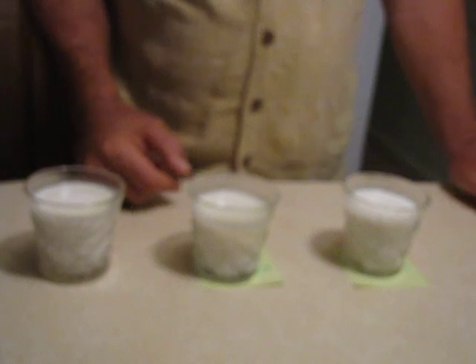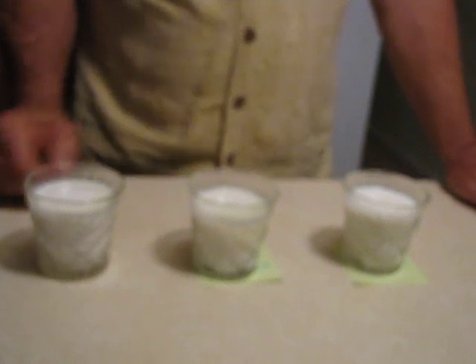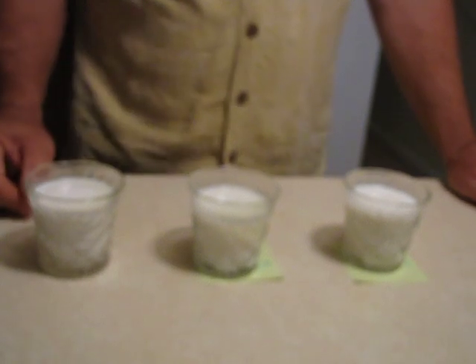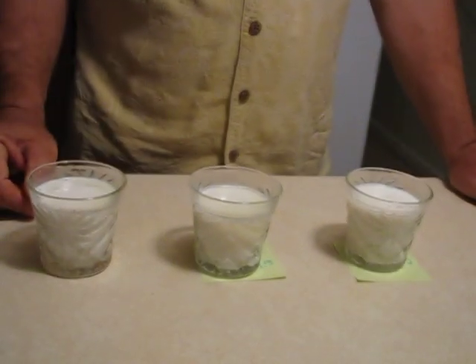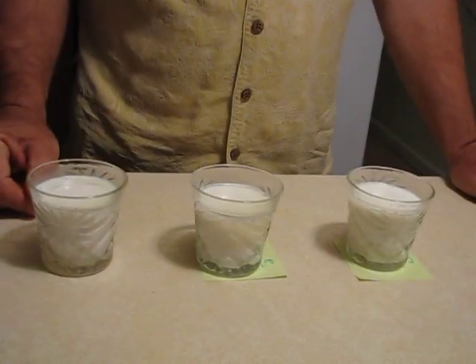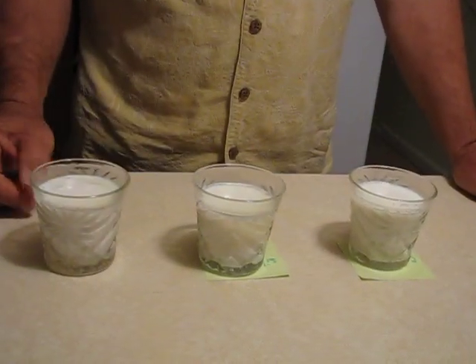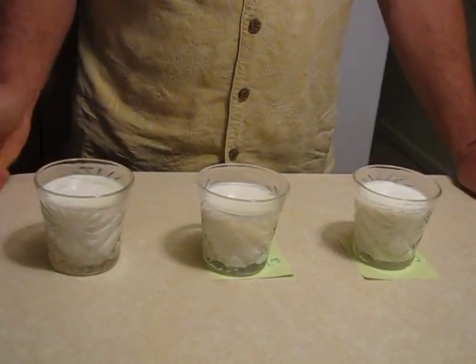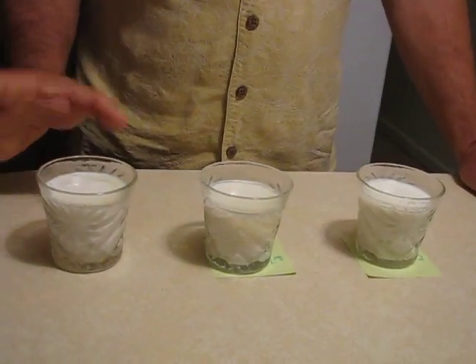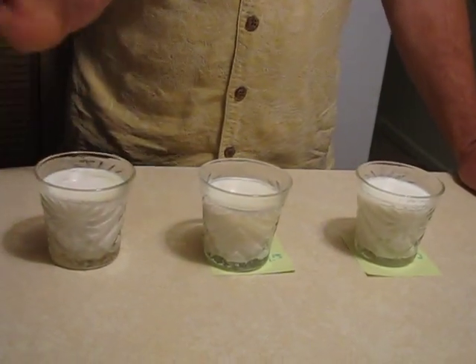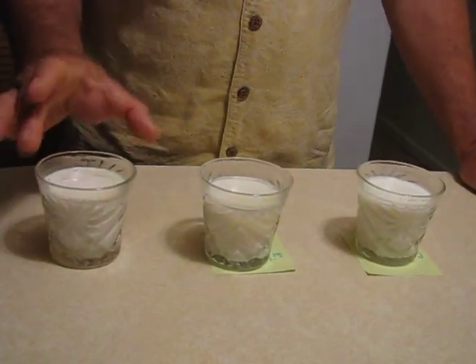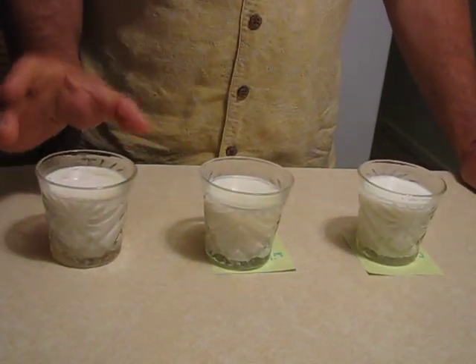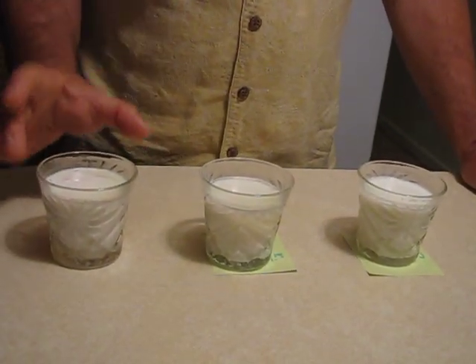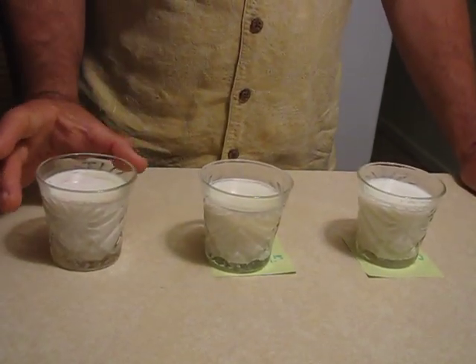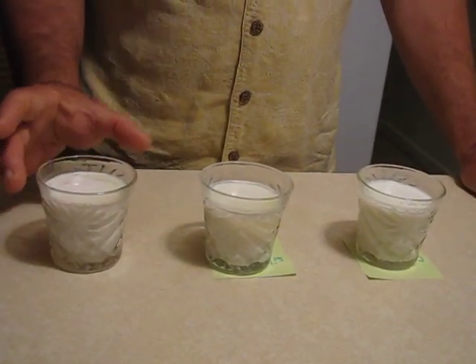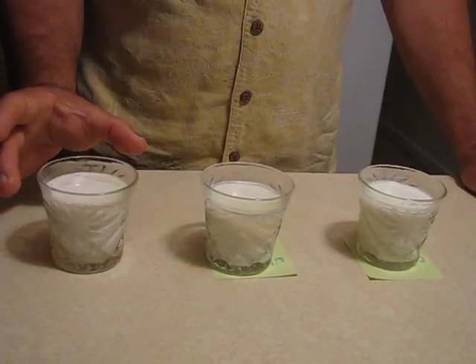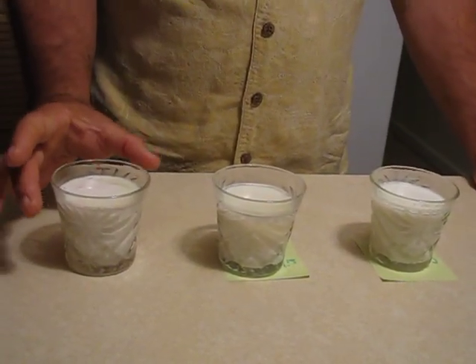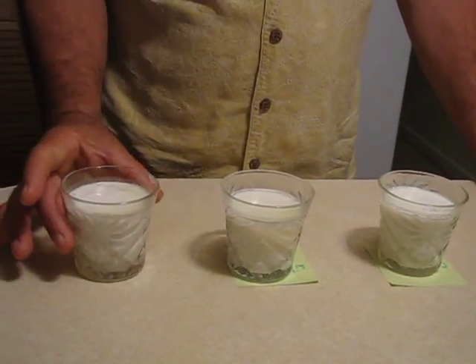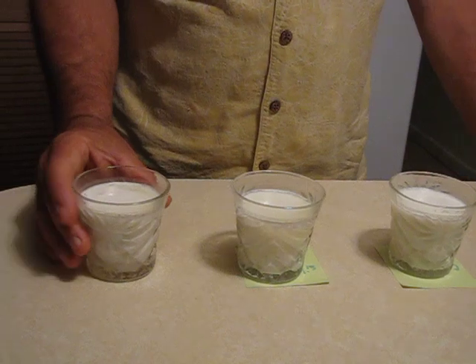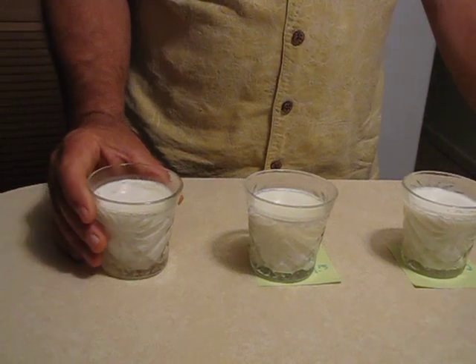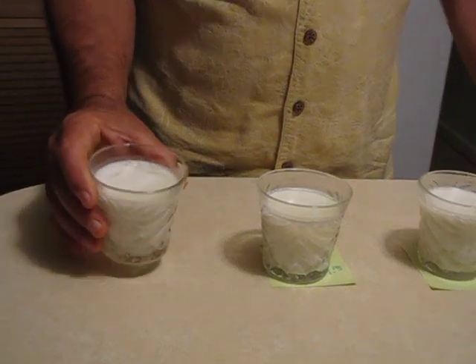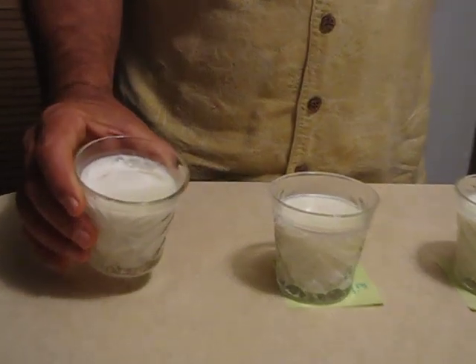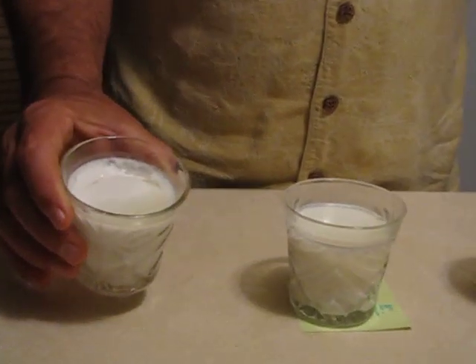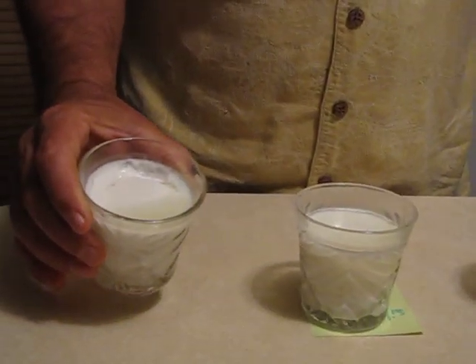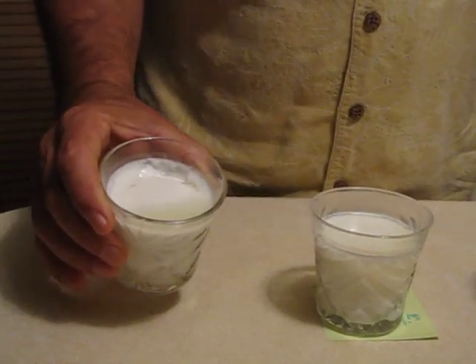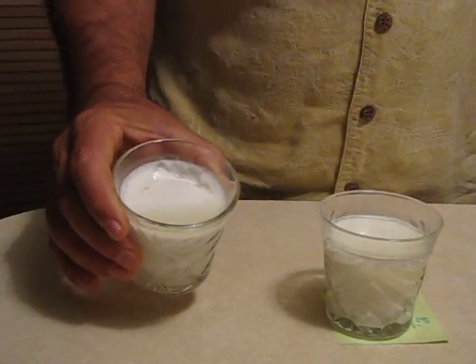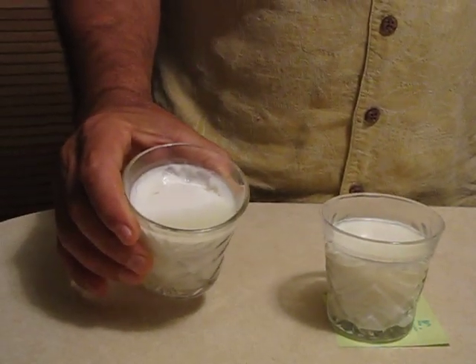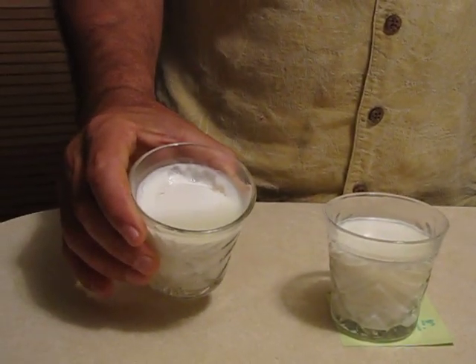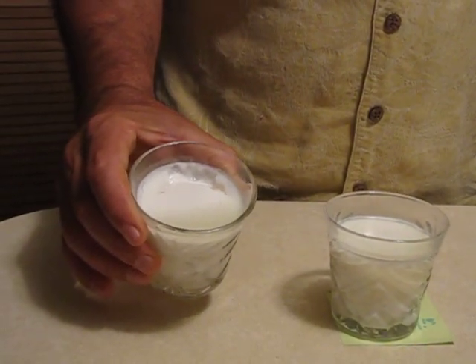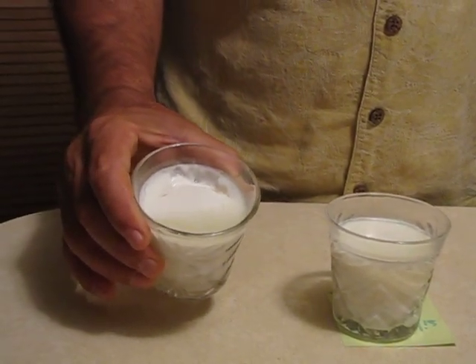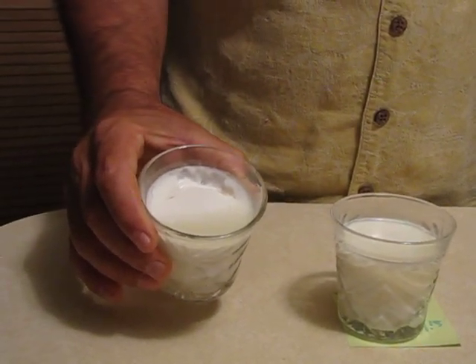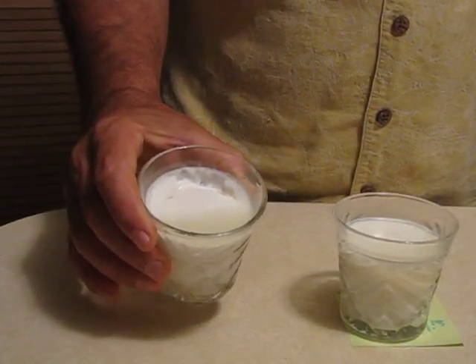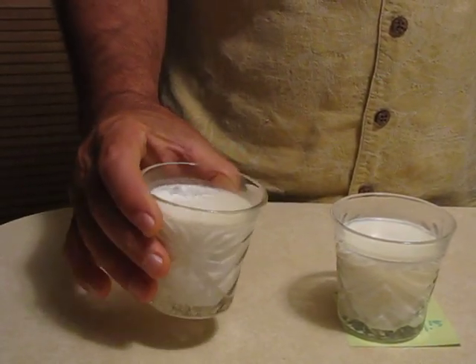And this has been the fourth day again. So this is the milk that has nothing in it, no silver dollar or anything, and it's really getting yucky. It's almost solid. If you can see that.